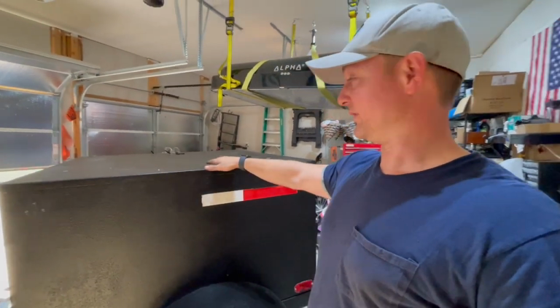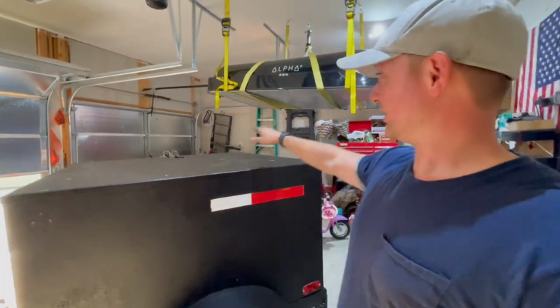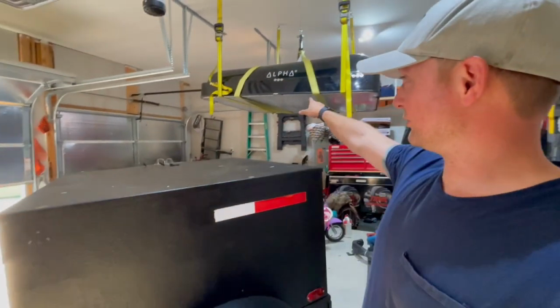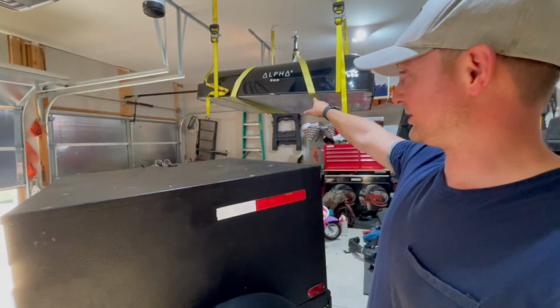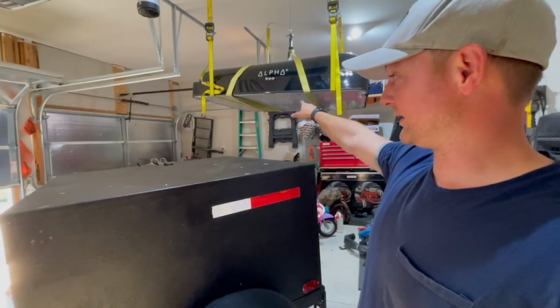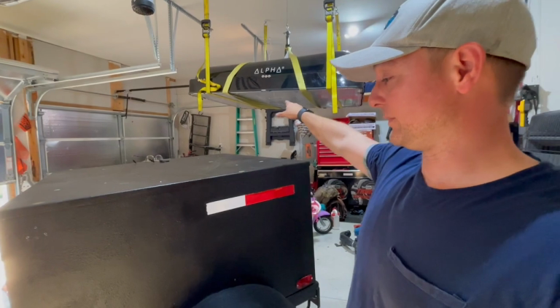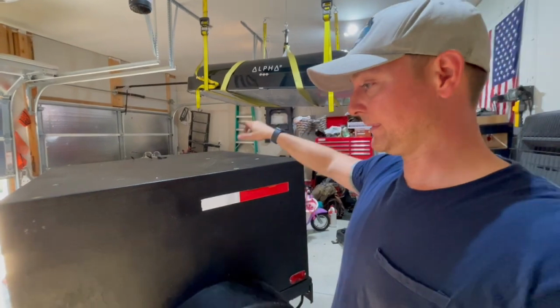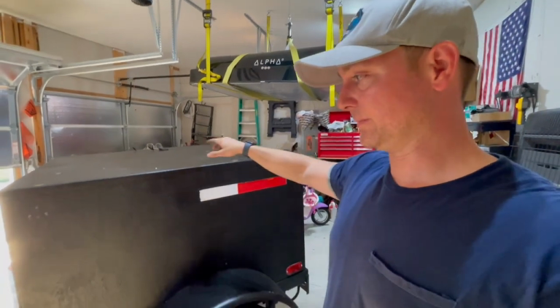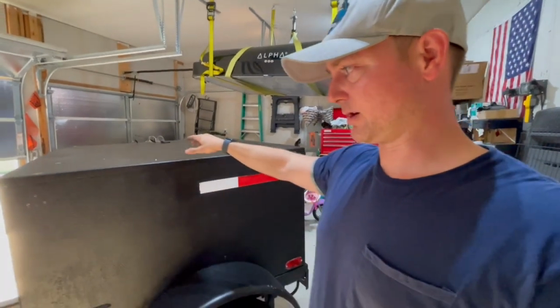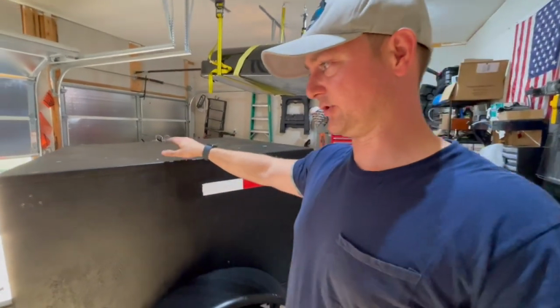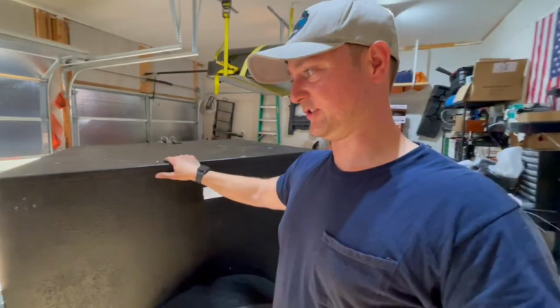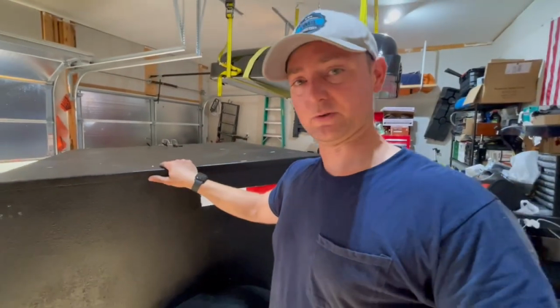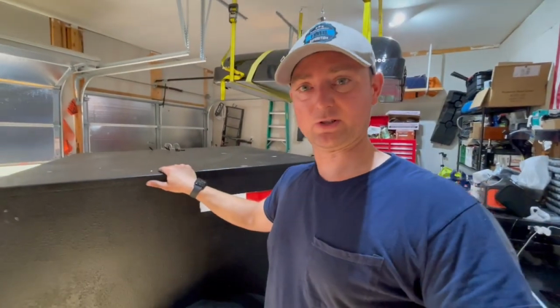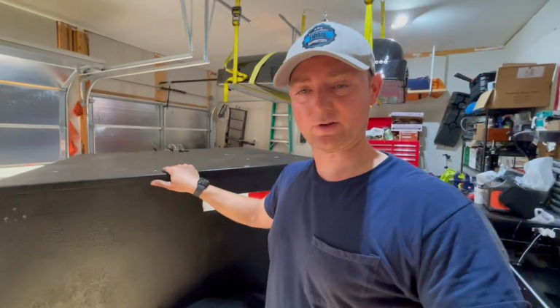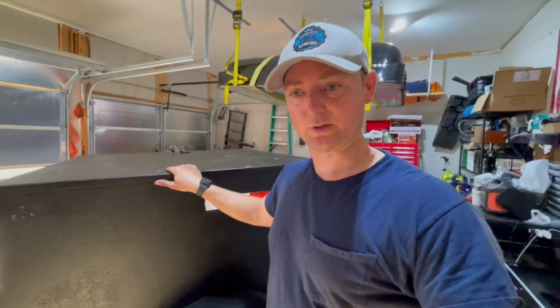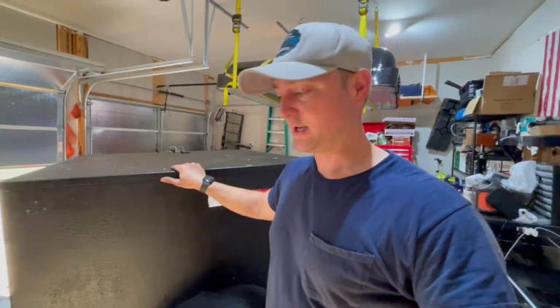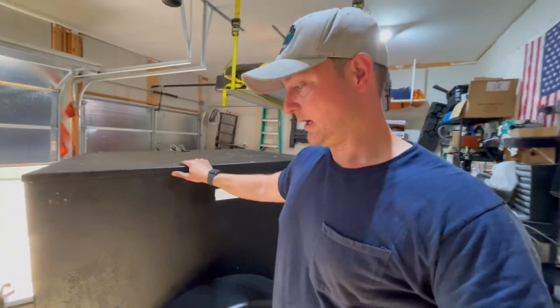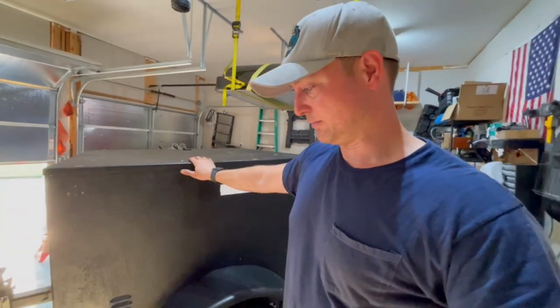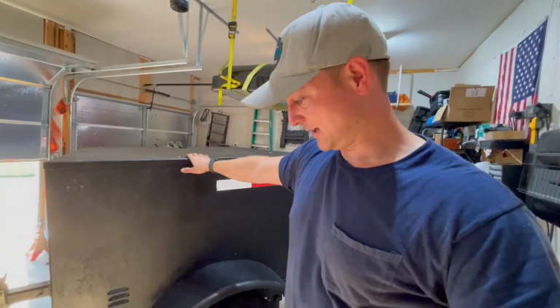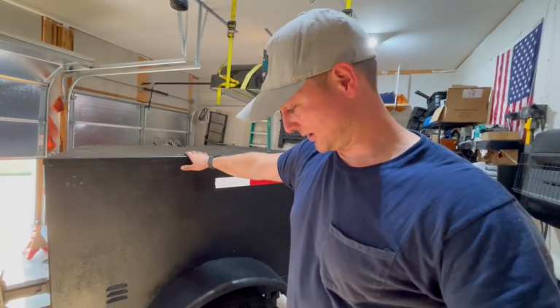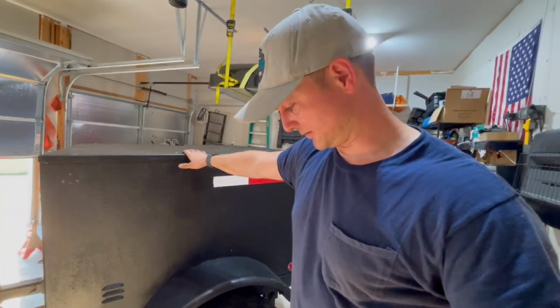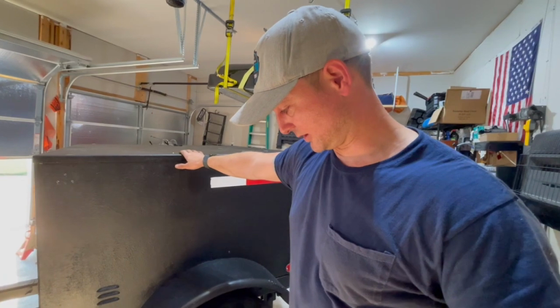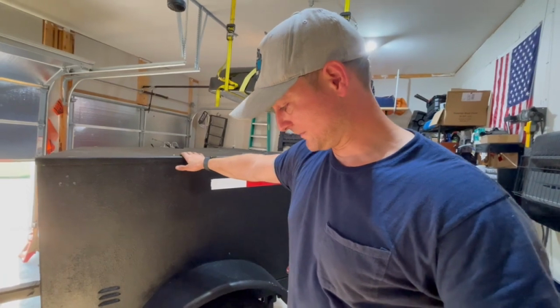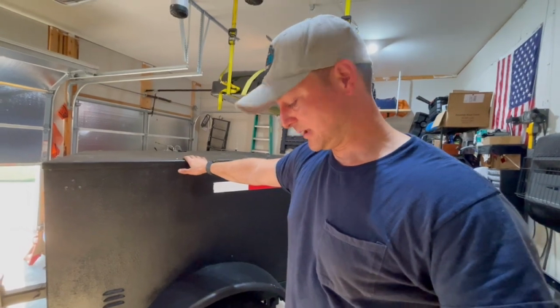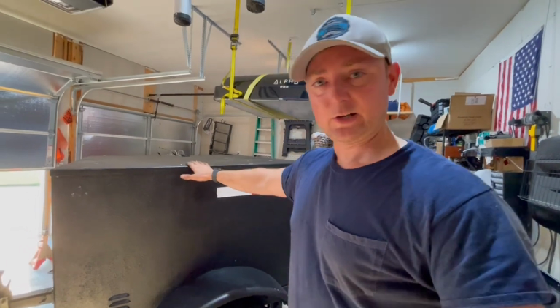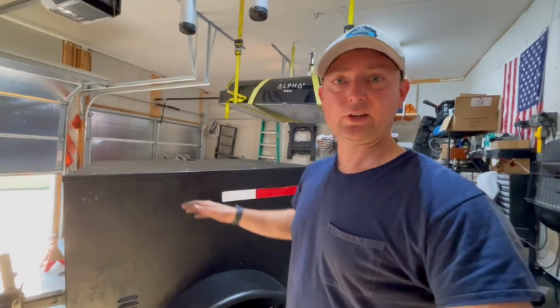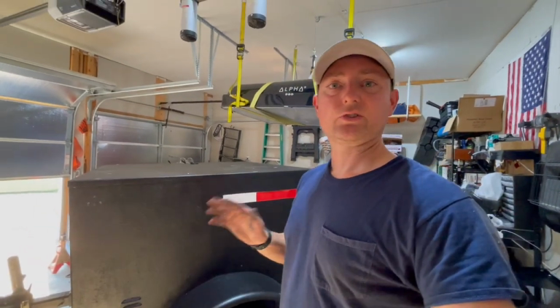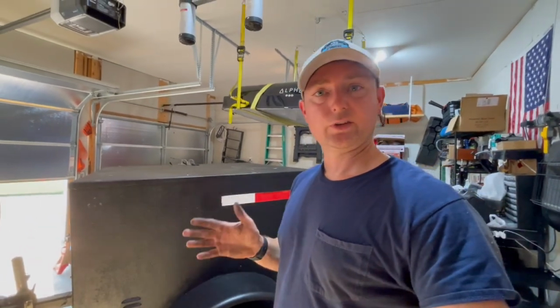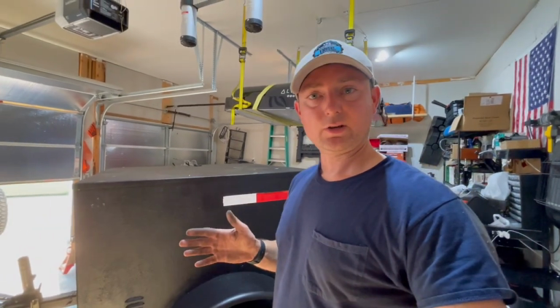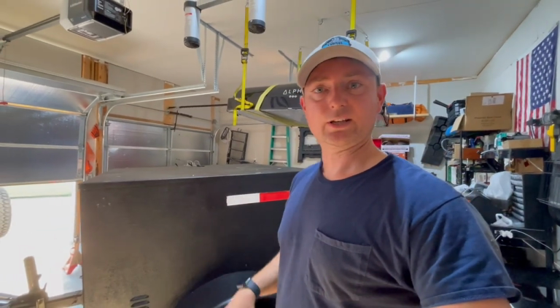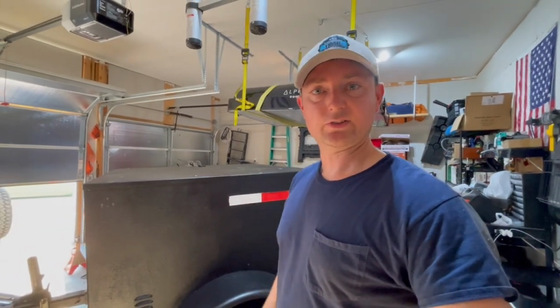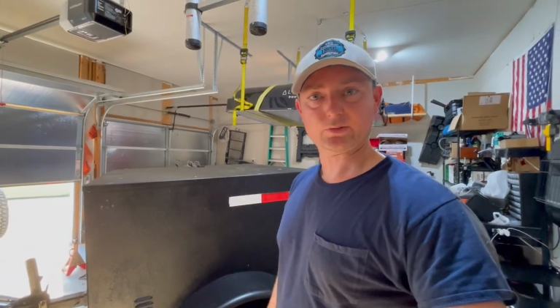Tomorrow I'm going to drive this down the road just to make sure it drives okay. I think it turned out really good. Anyway, thanks for watching this video and we'll catch you guys in the next one.